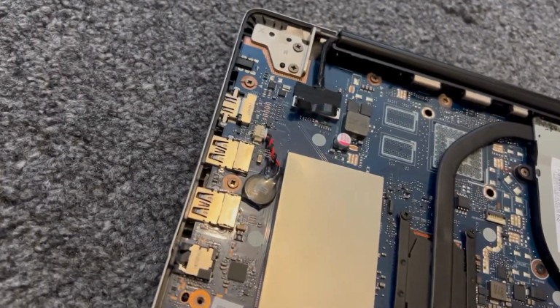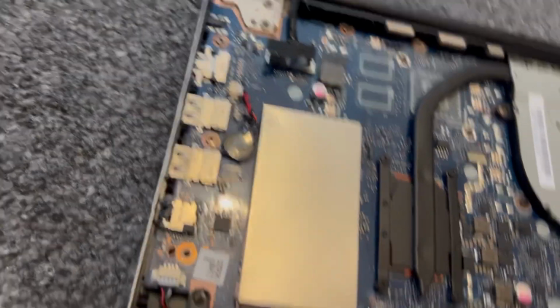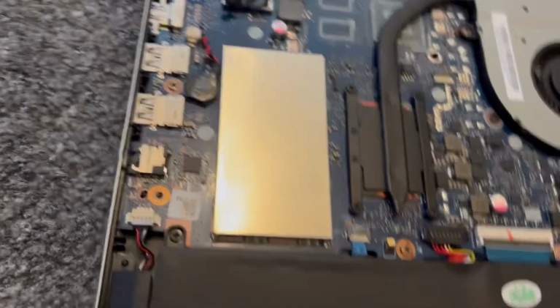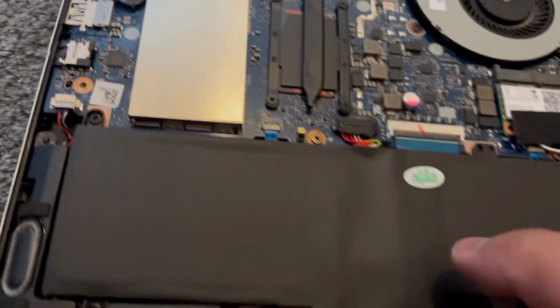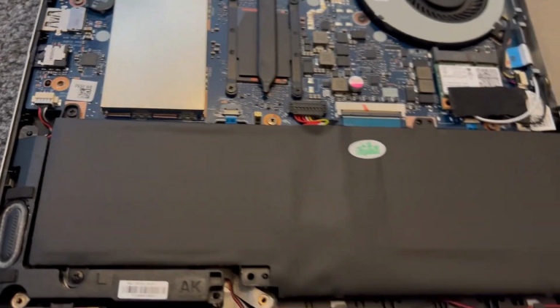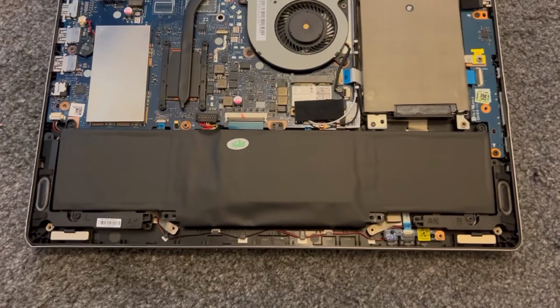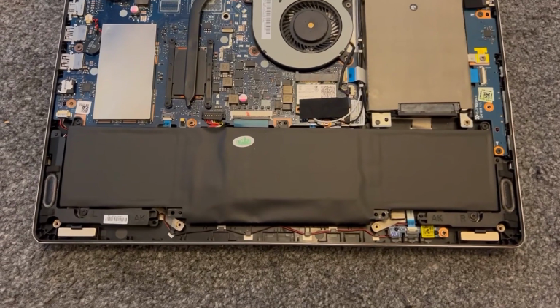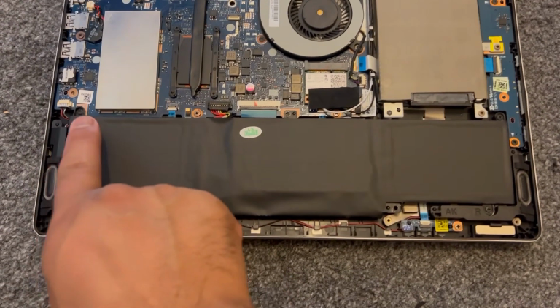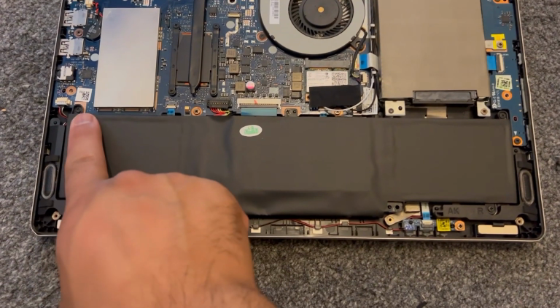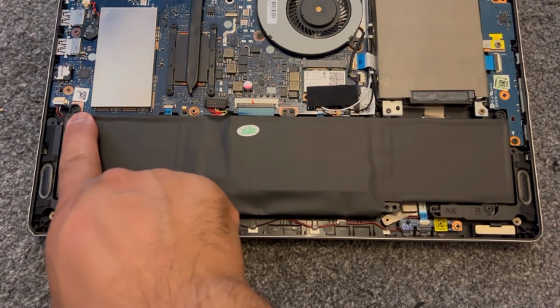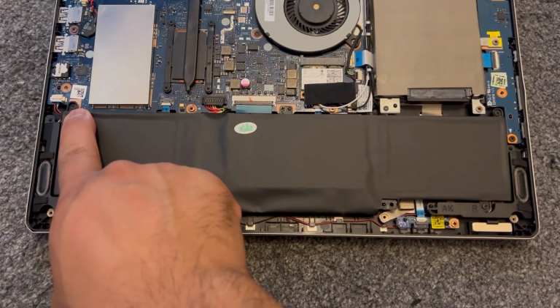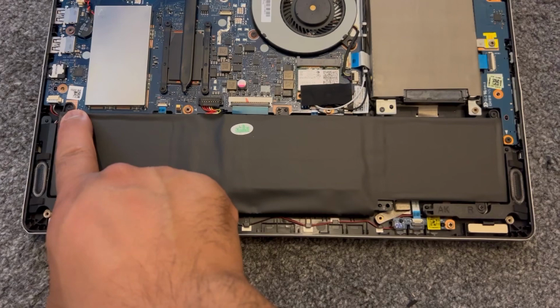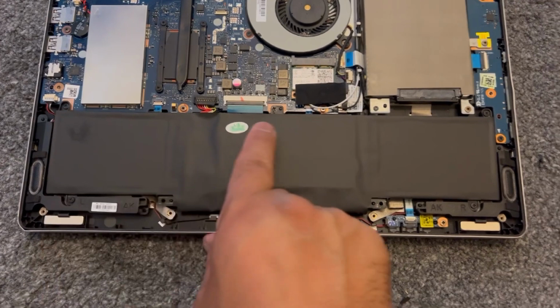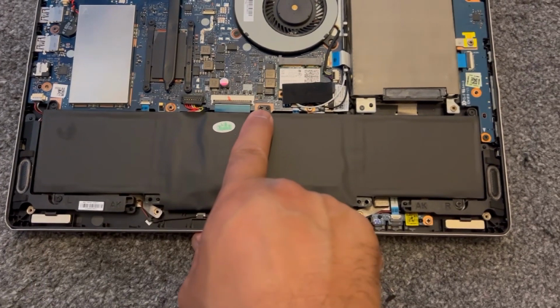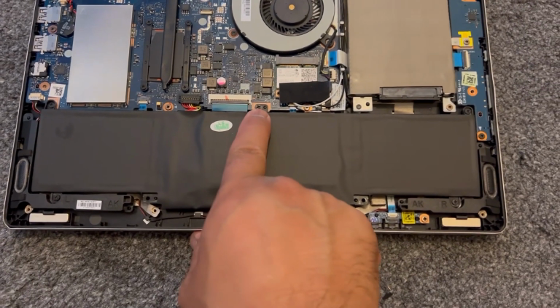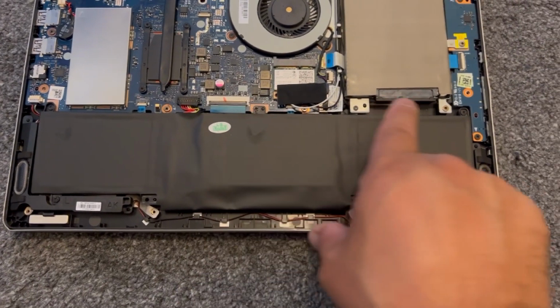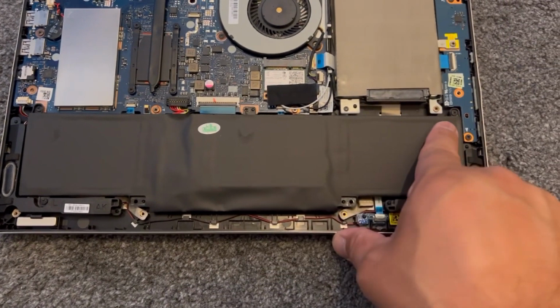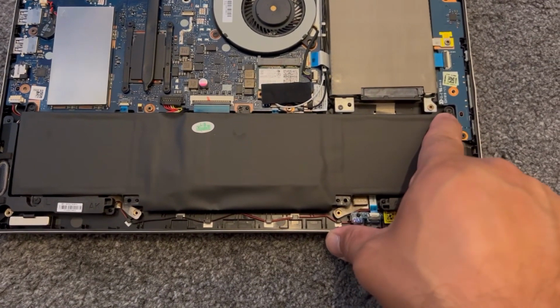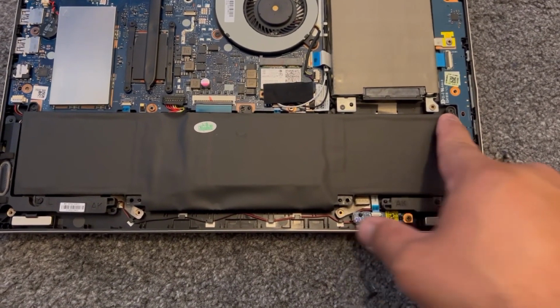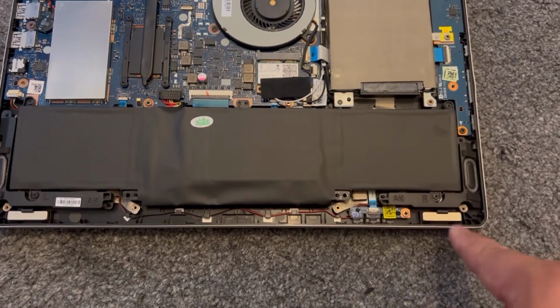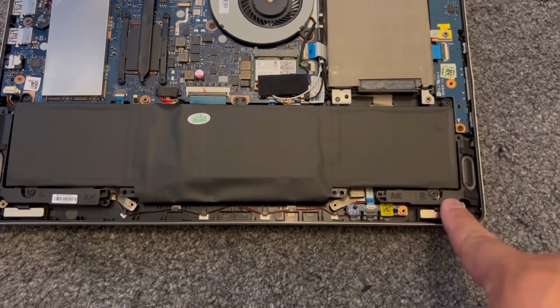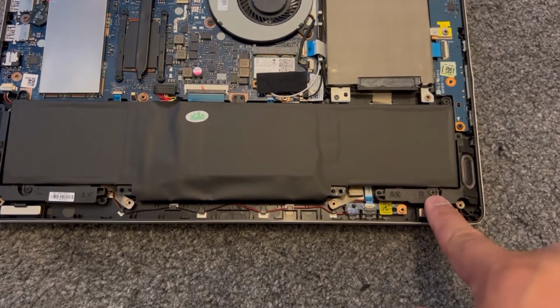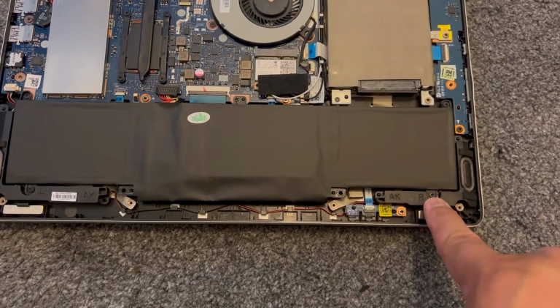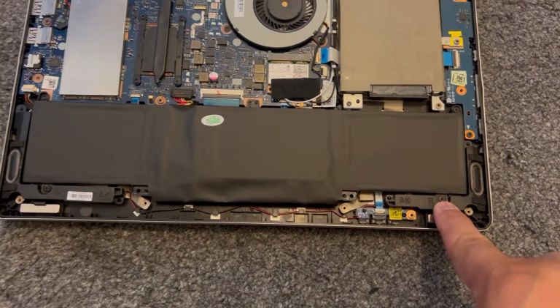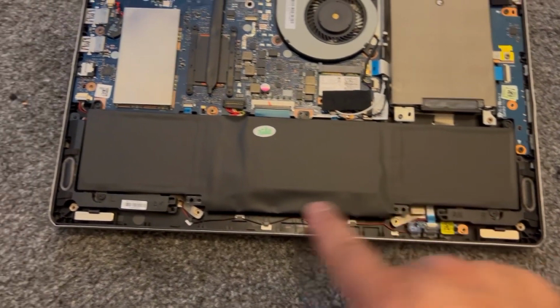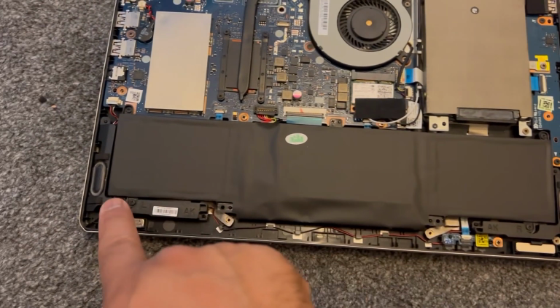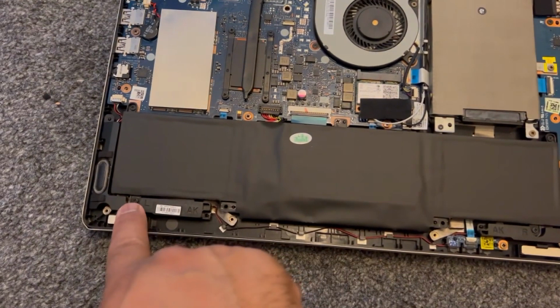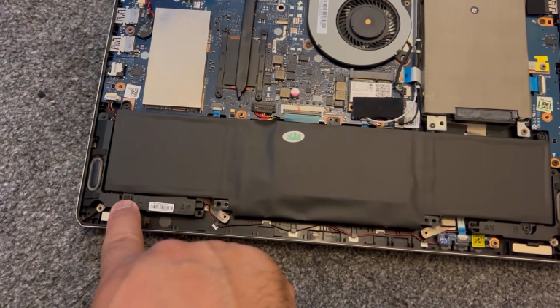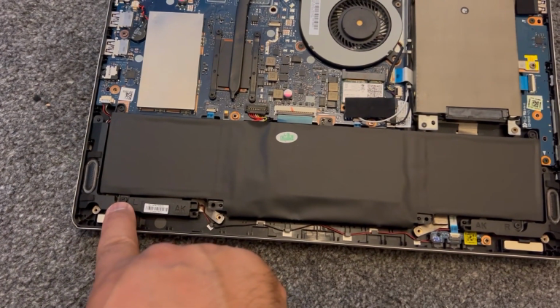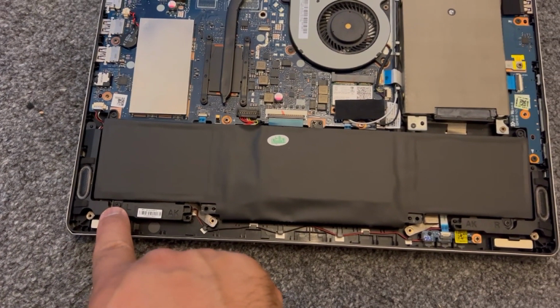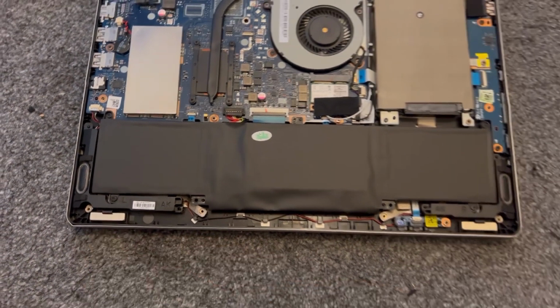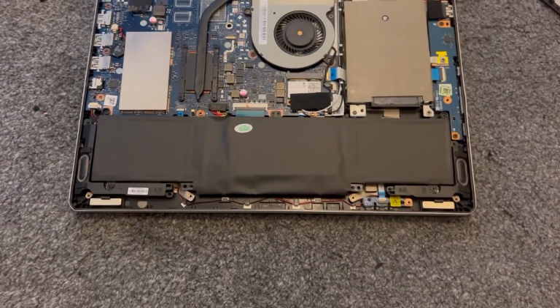Let me move on to the battery. There are 5 screws in total: 1, 2, 3, 4, 5. Remove the 5 screws.